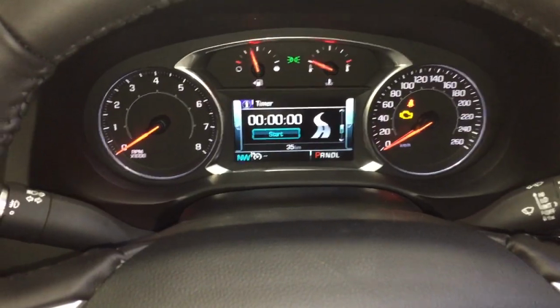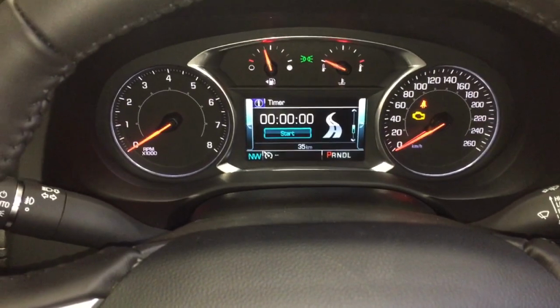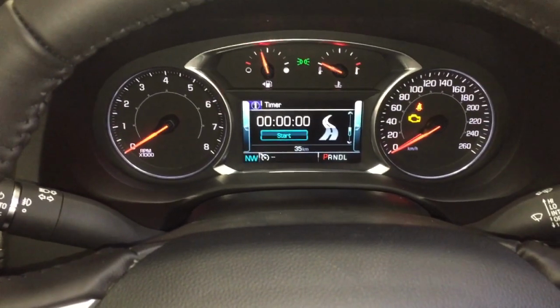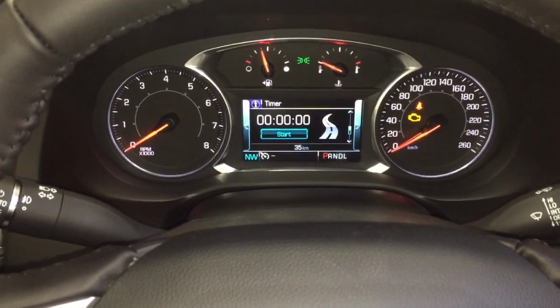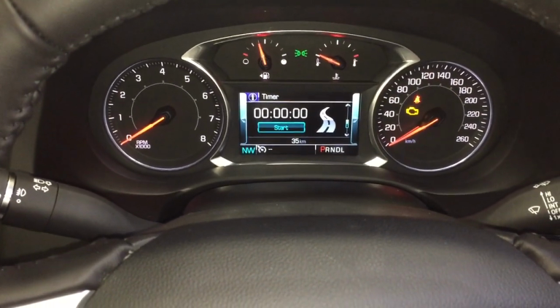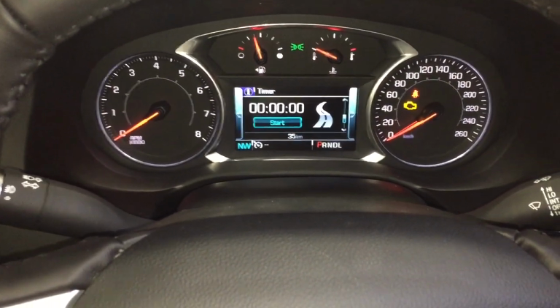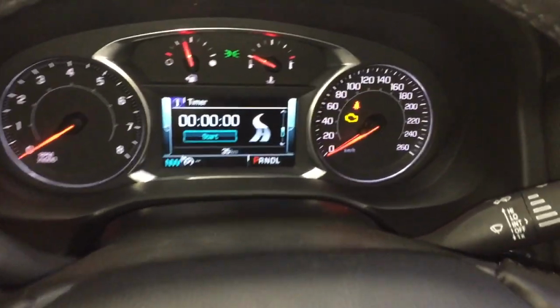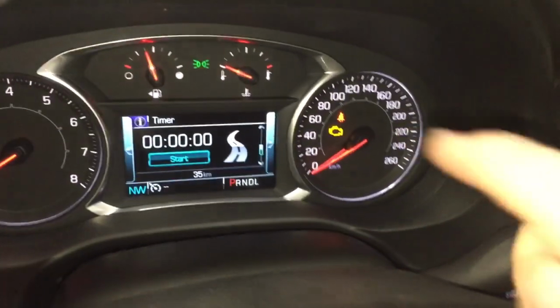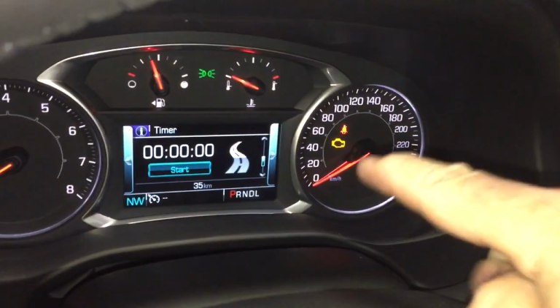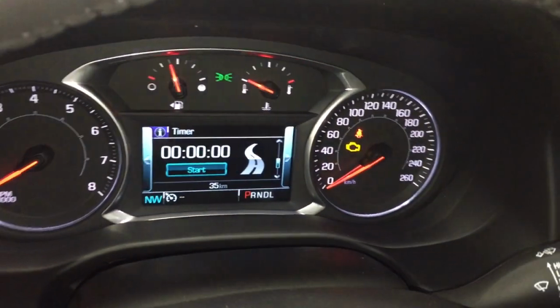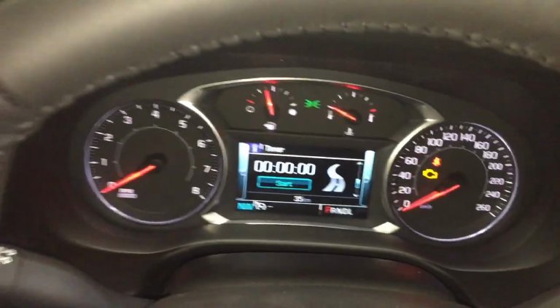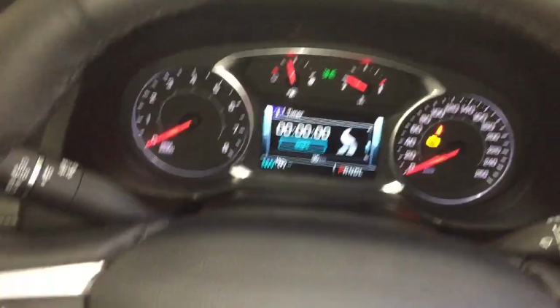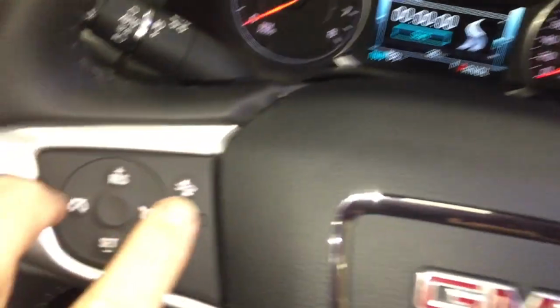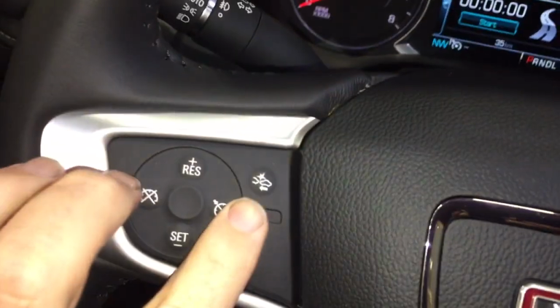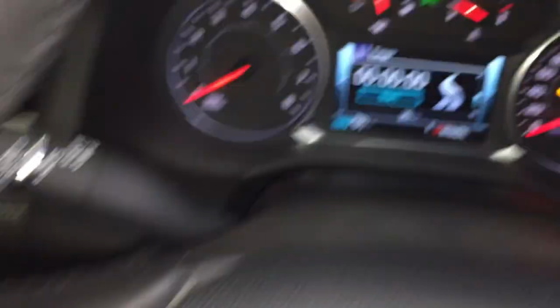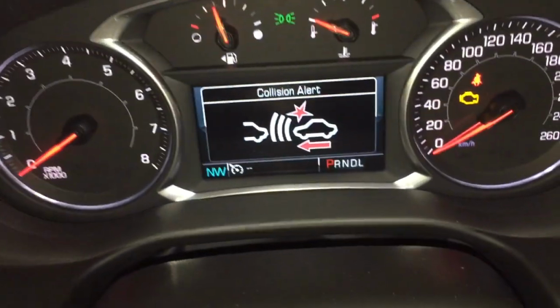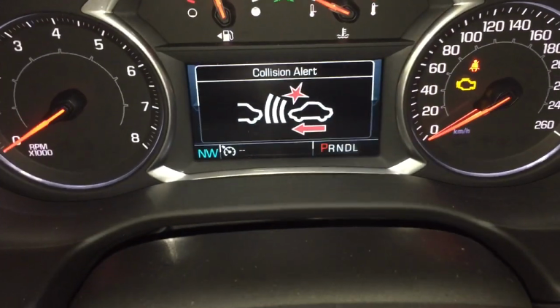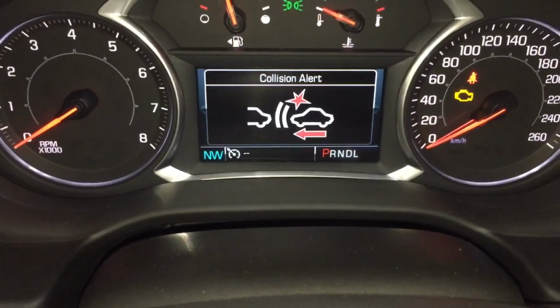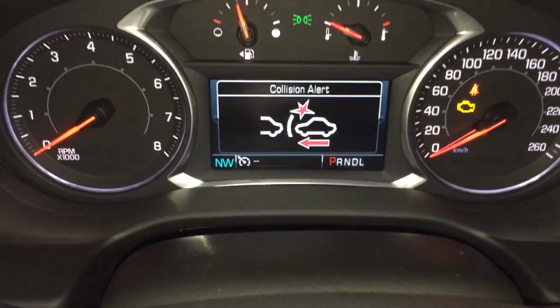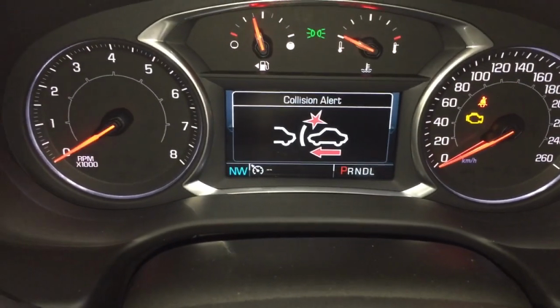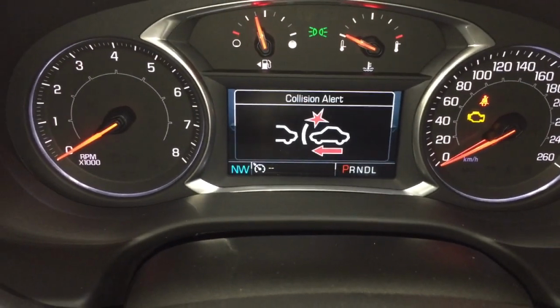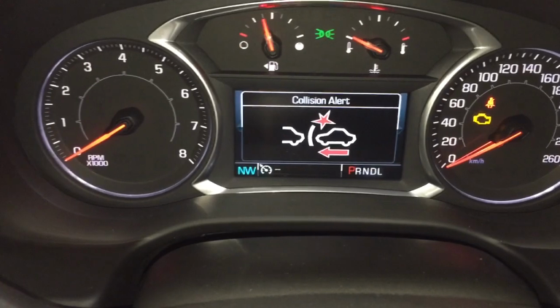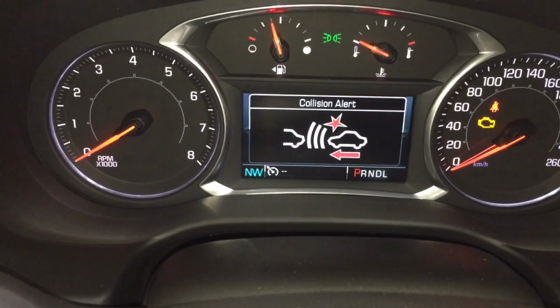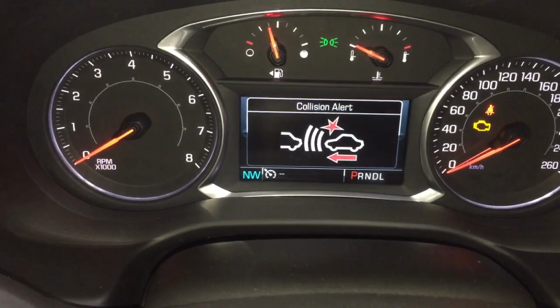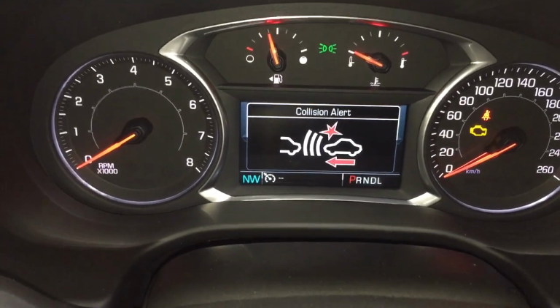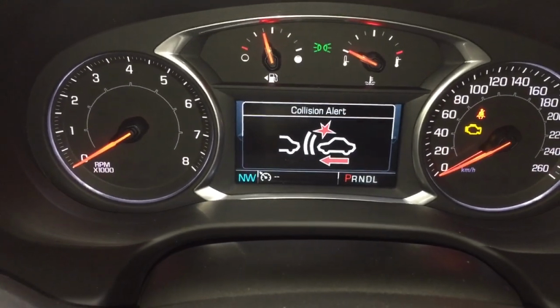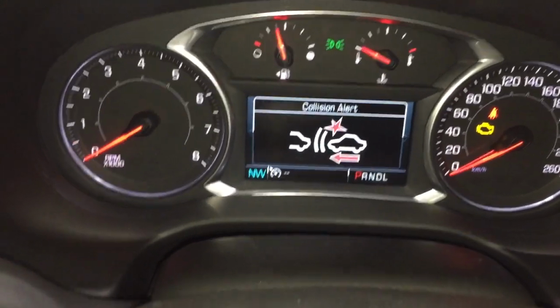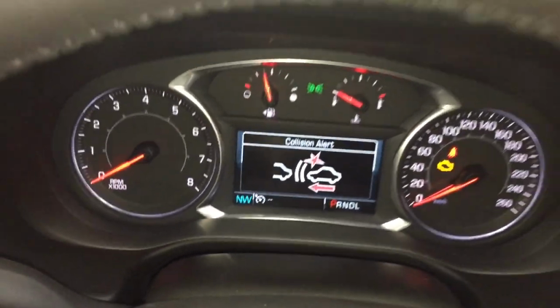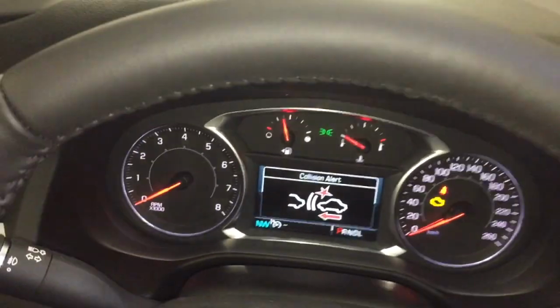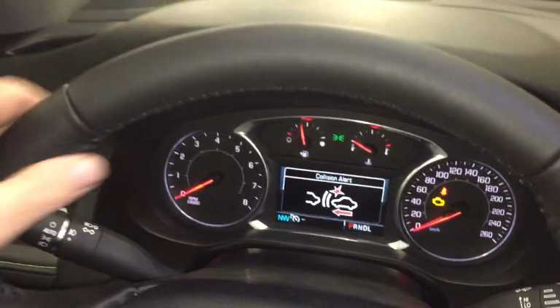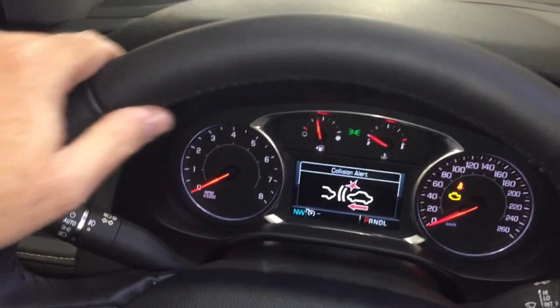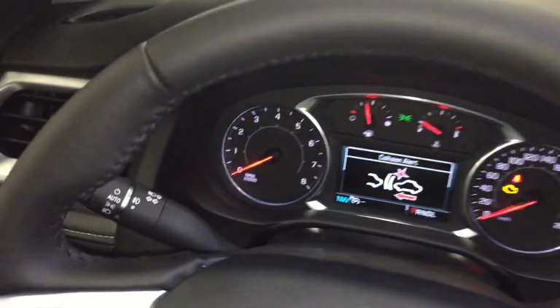We are indoors today, so that's why you can see the engine light on — we're in accessory mode. Collision warning on the steering wheel, which you can set for different distances. You also have a nice leather-wrapped steering wheel.